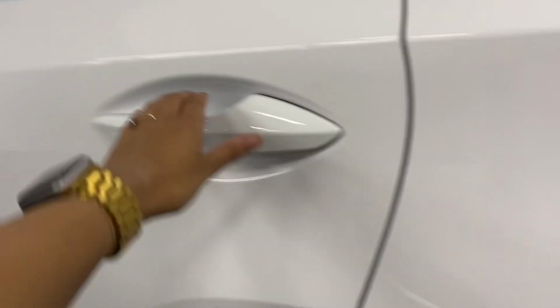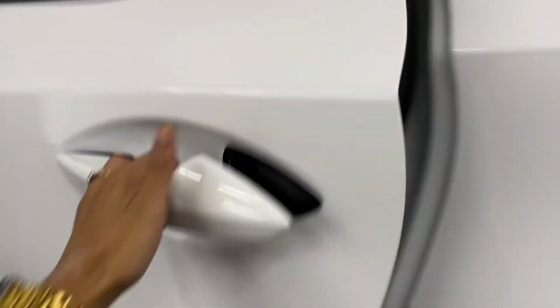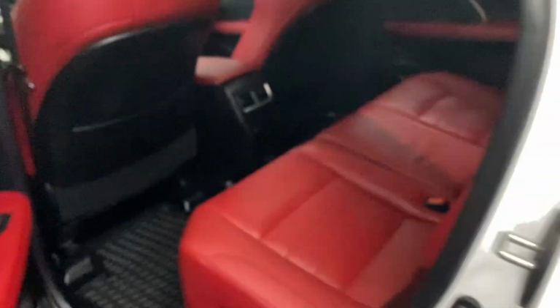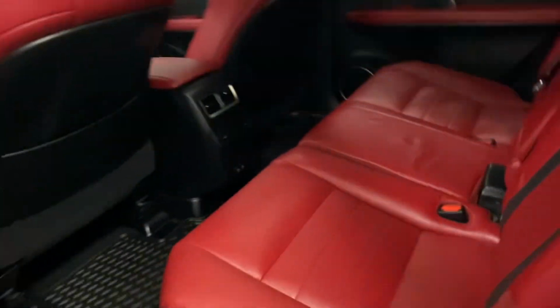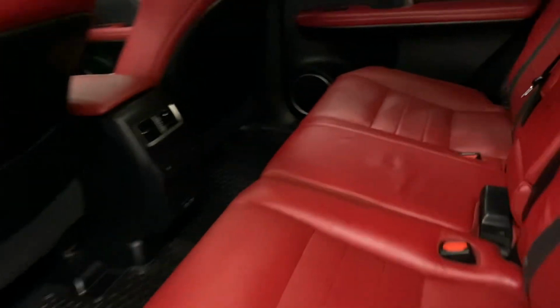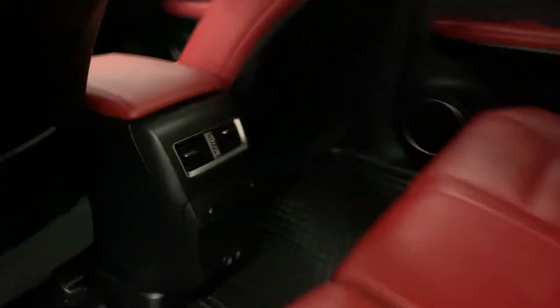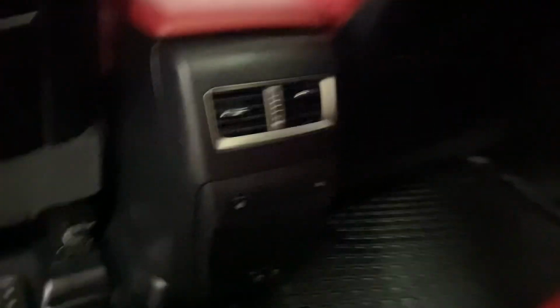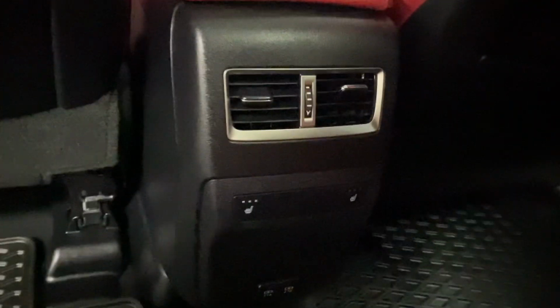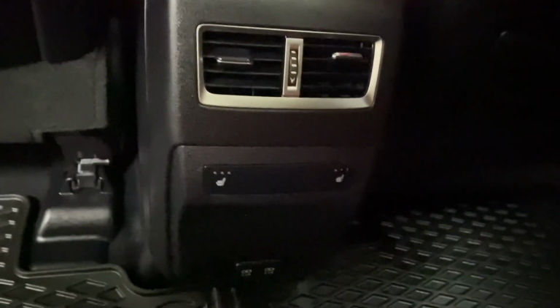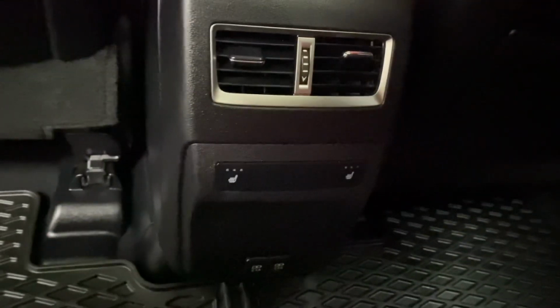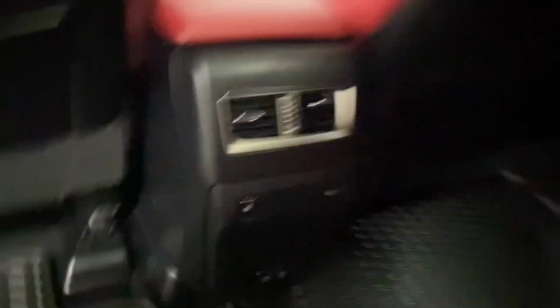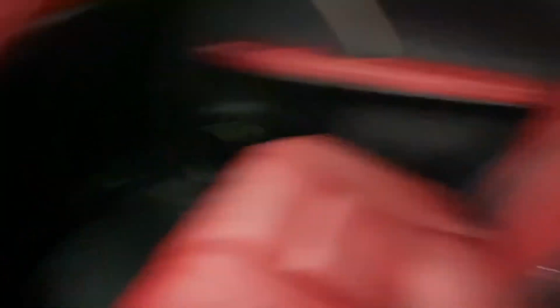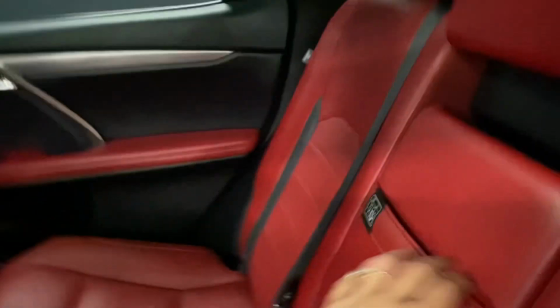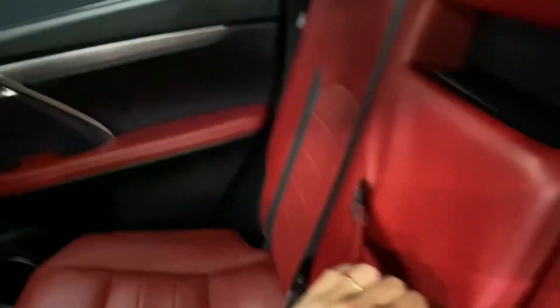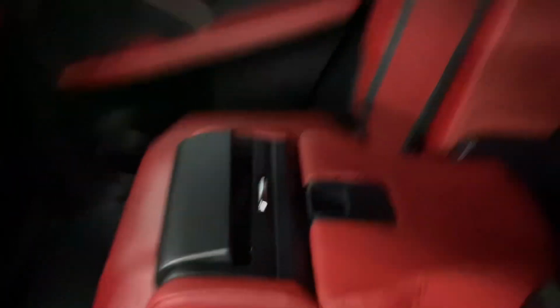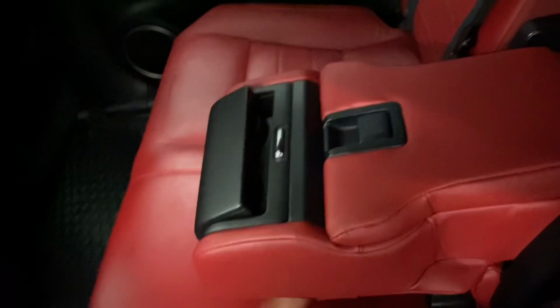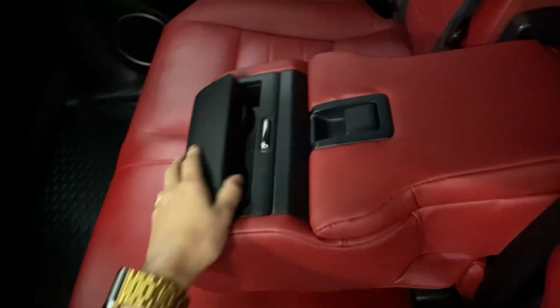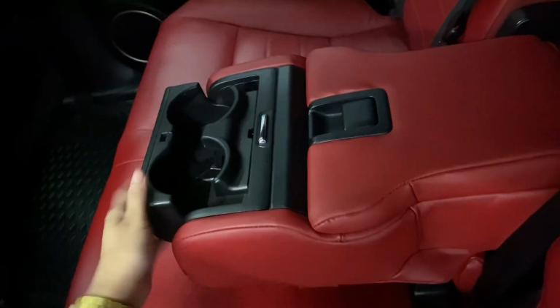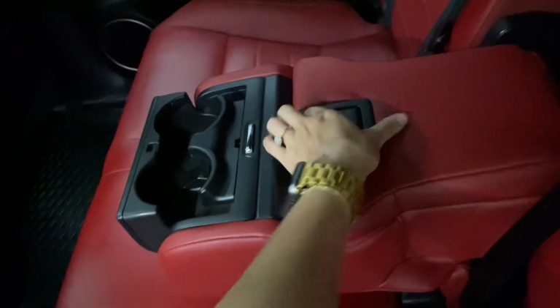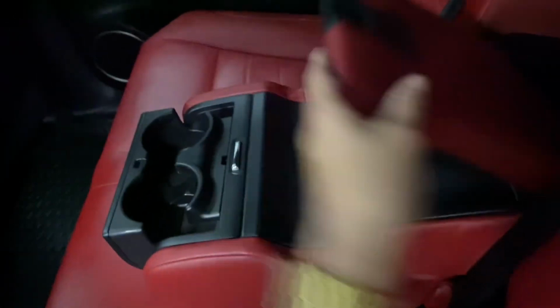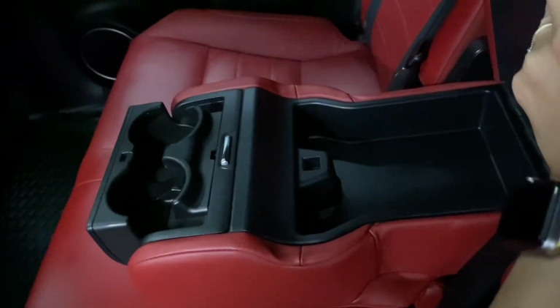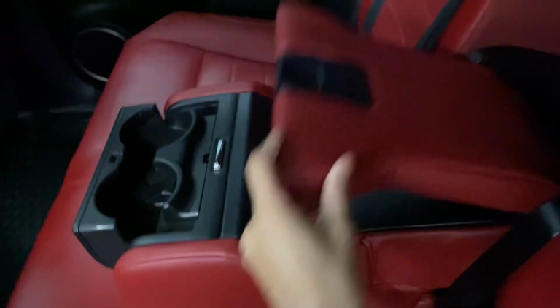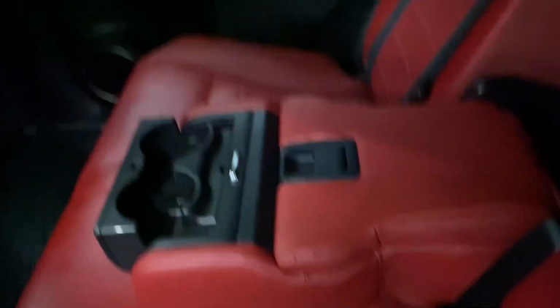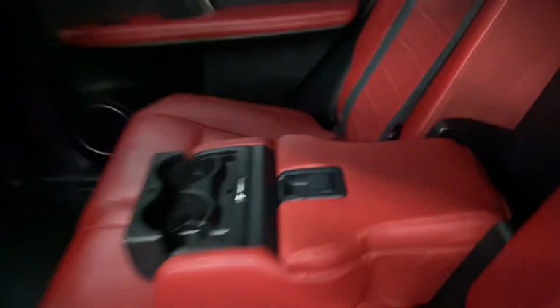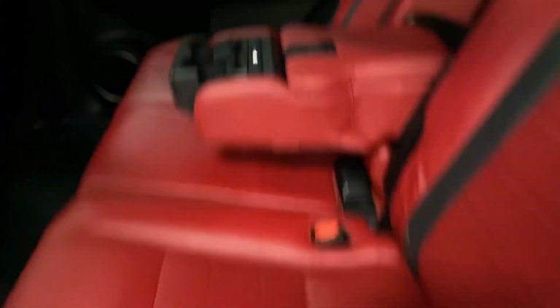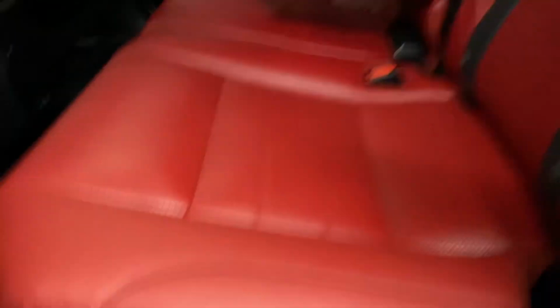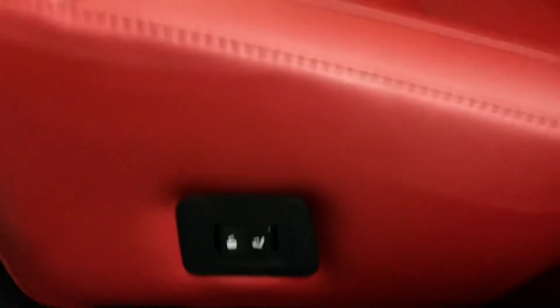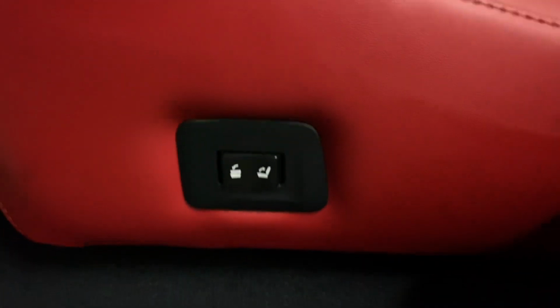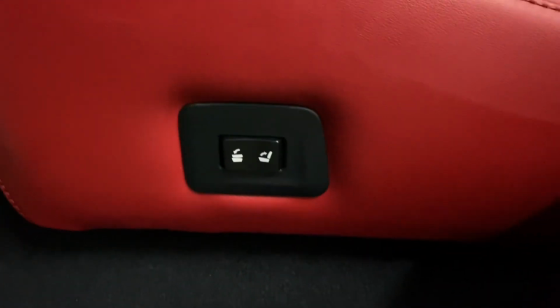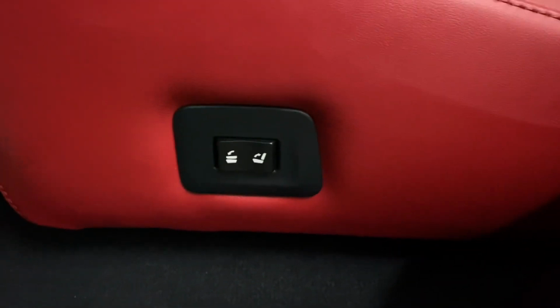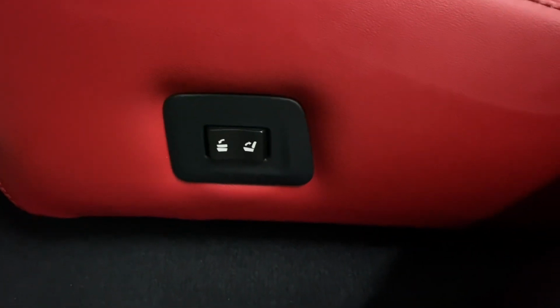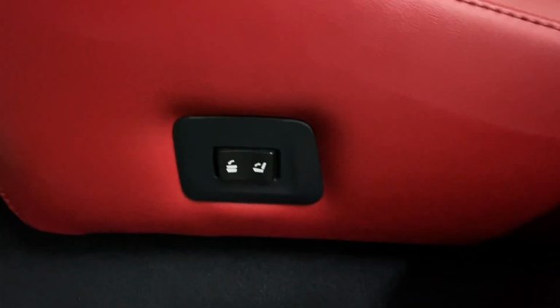Heading into the rear seats, you have your heated seat controls in the middle, along with your cup holders and storage space. On either side, you have automatic power folding rear seat controls.